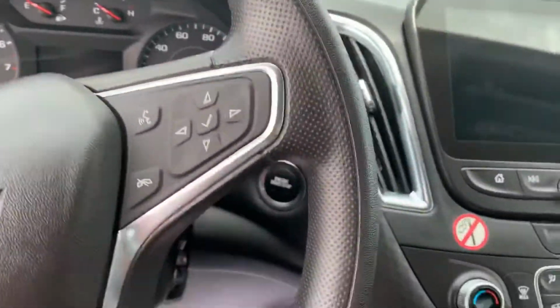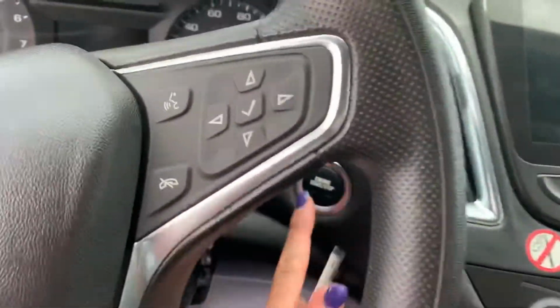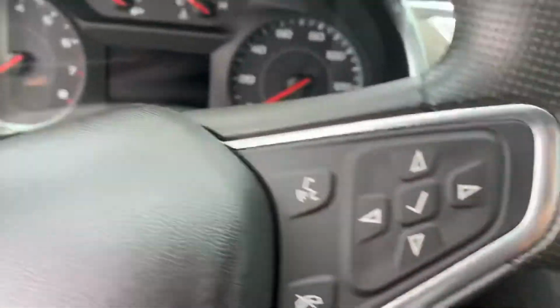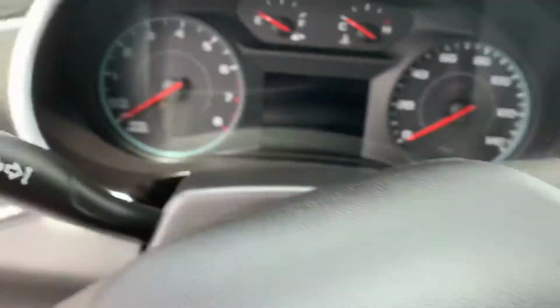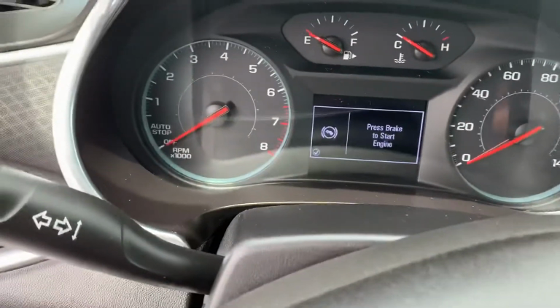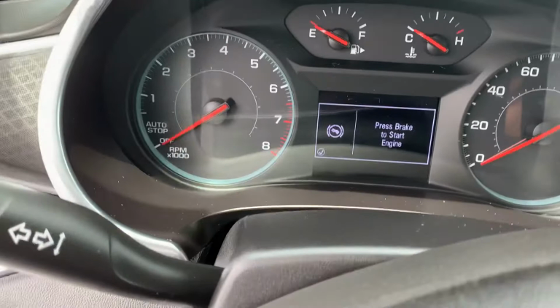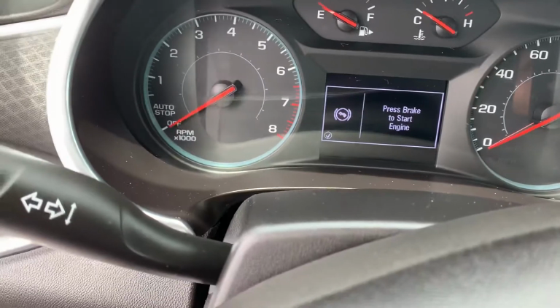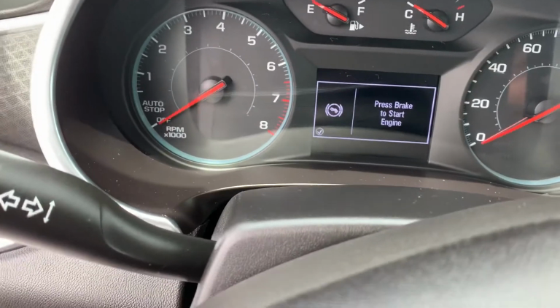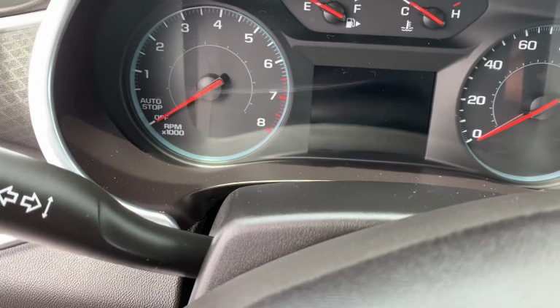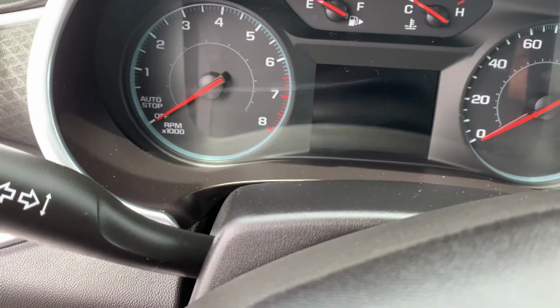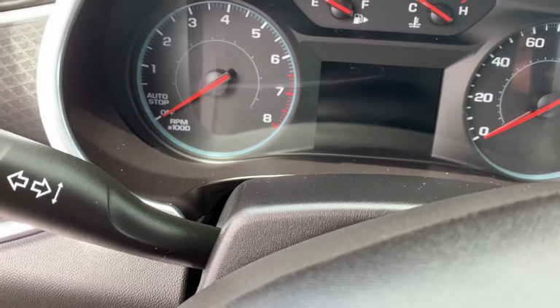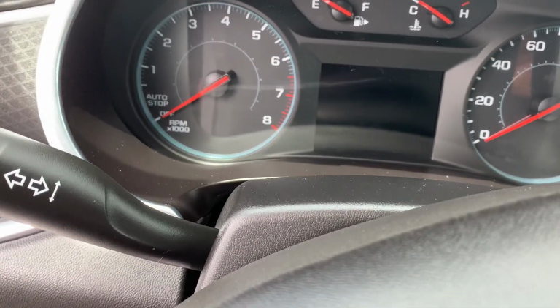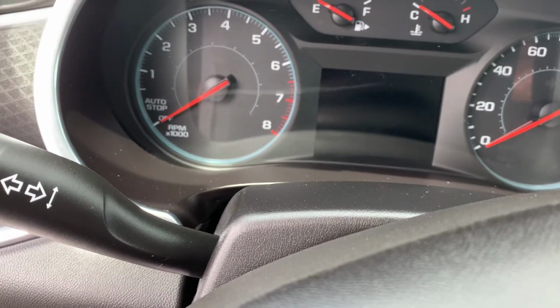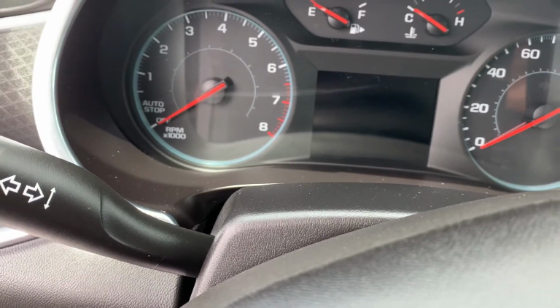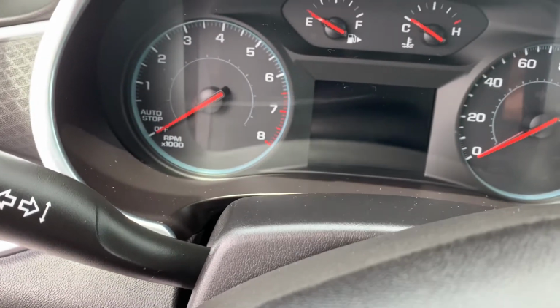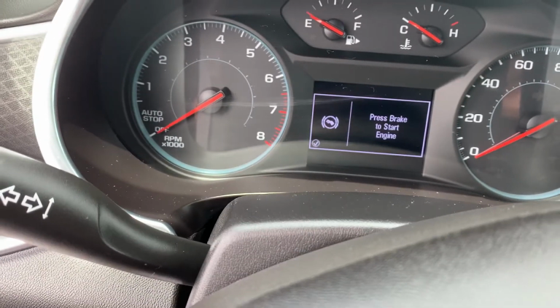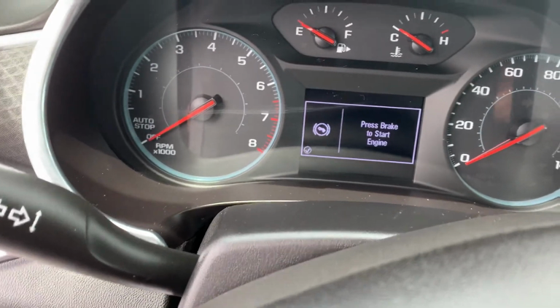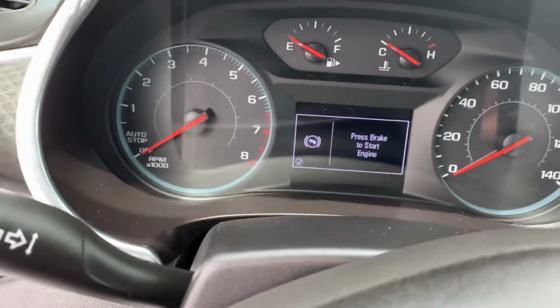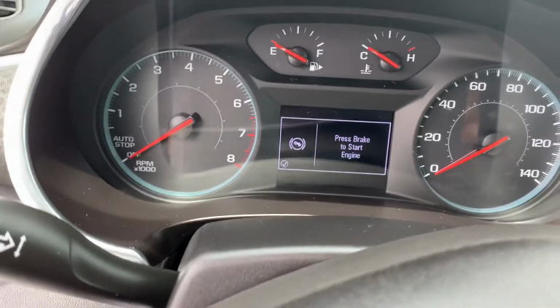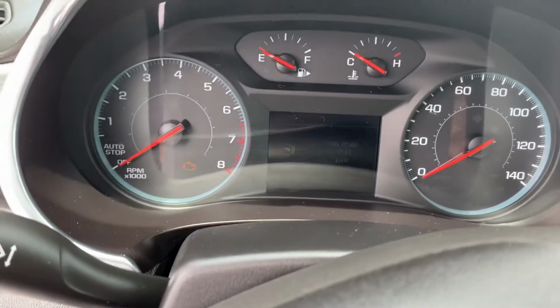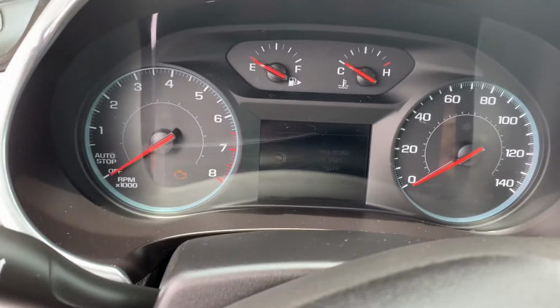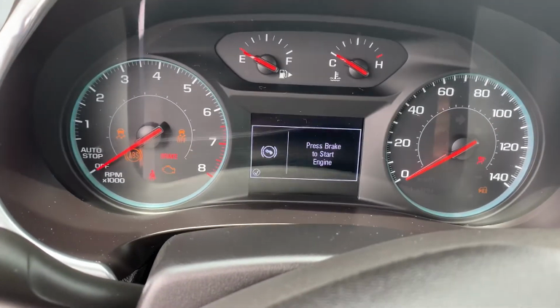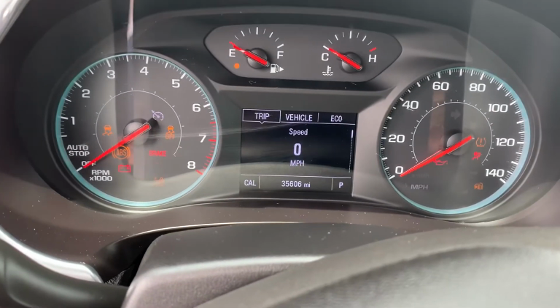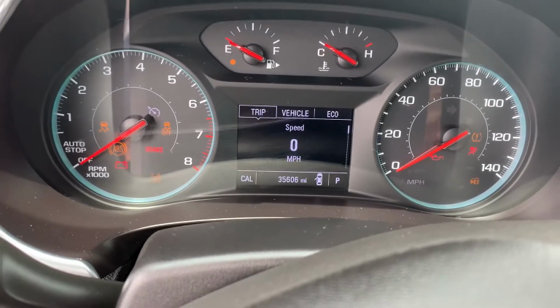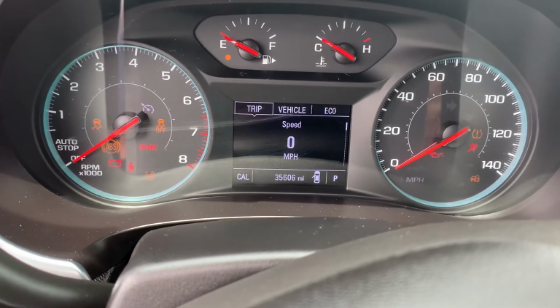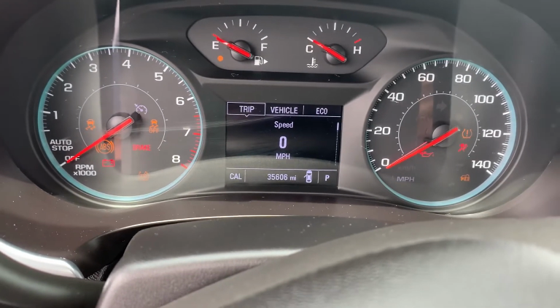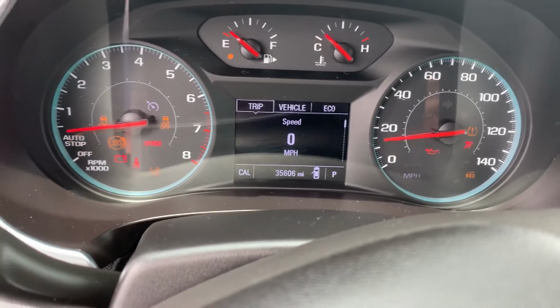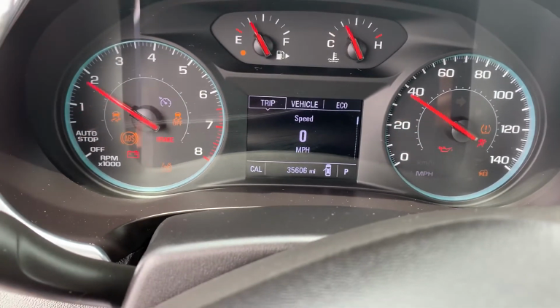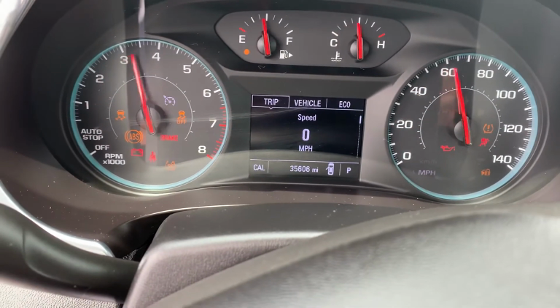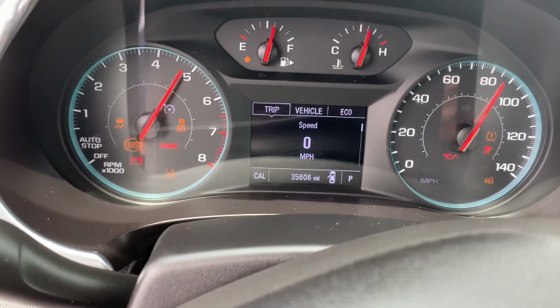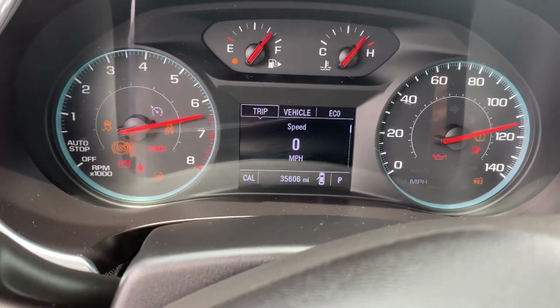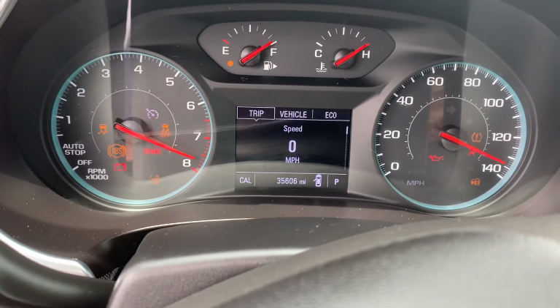This vehicle has — let's see how many miles — 35,606 miles.